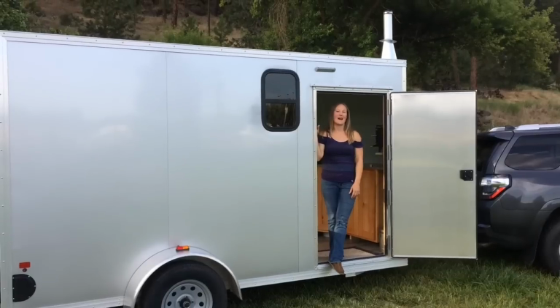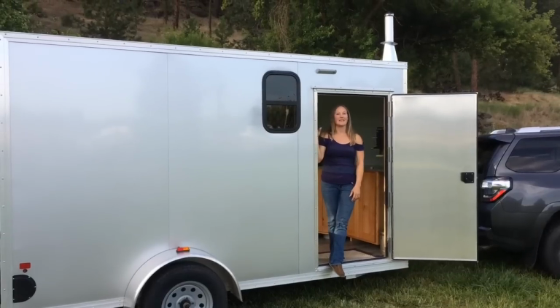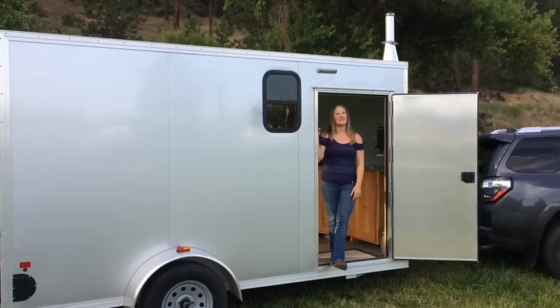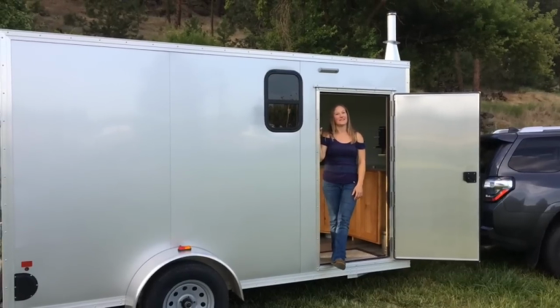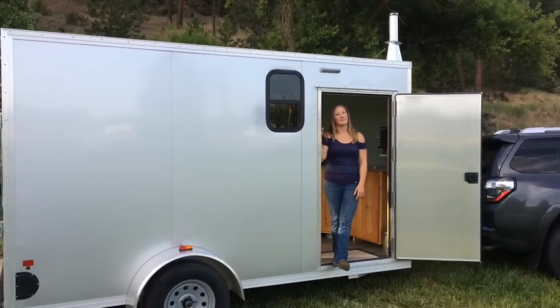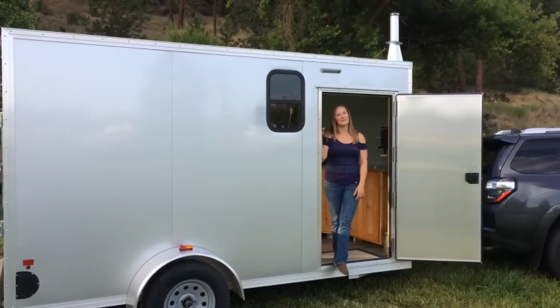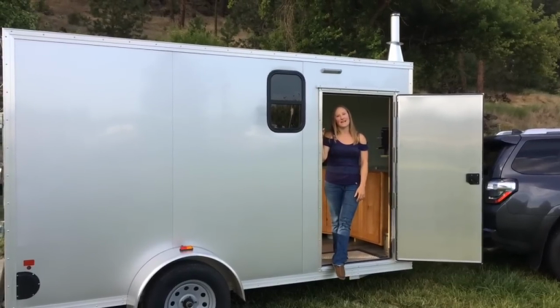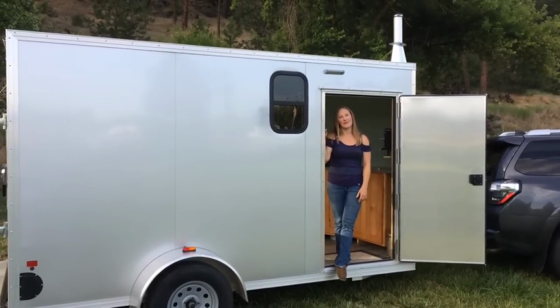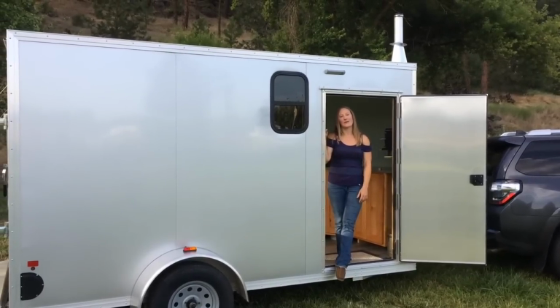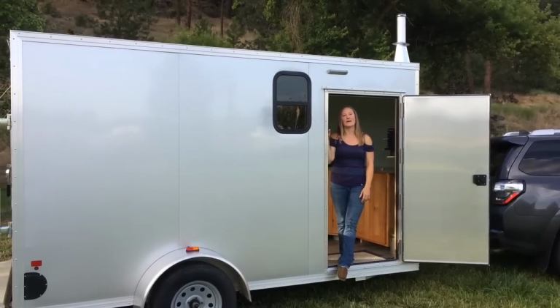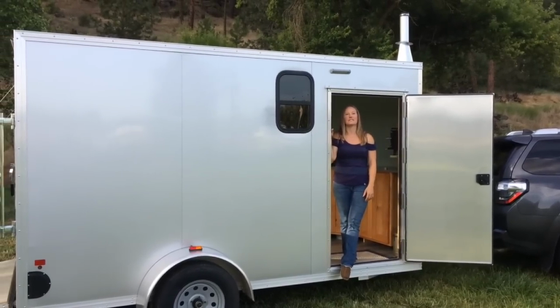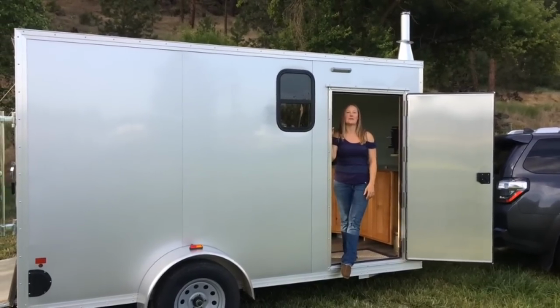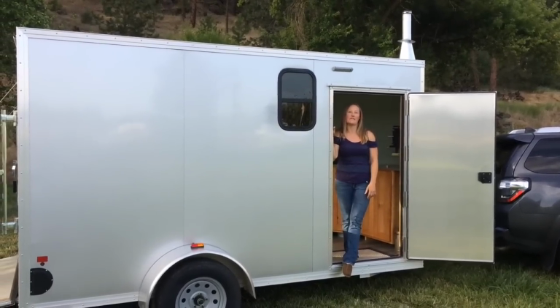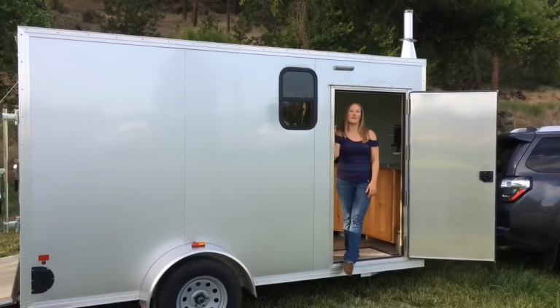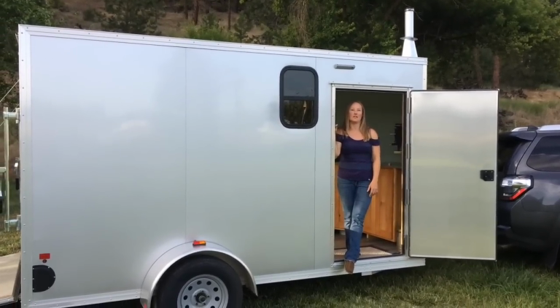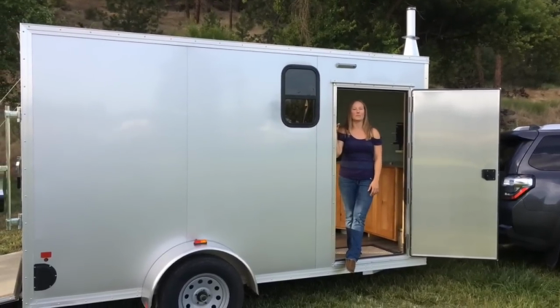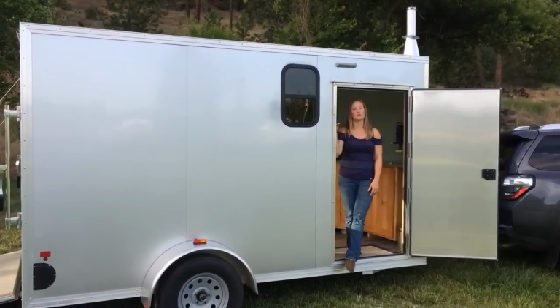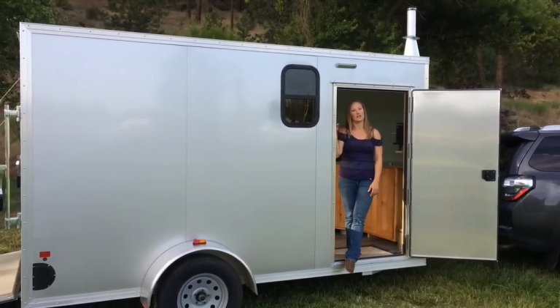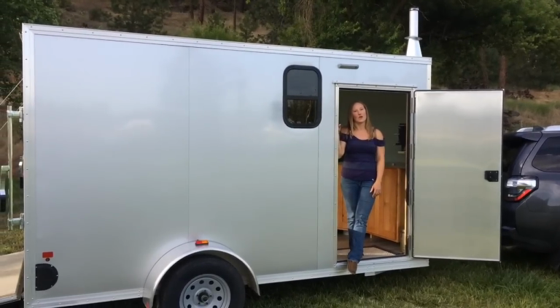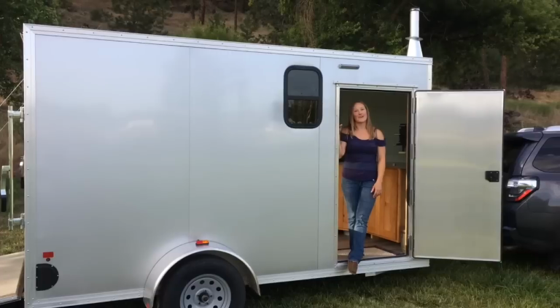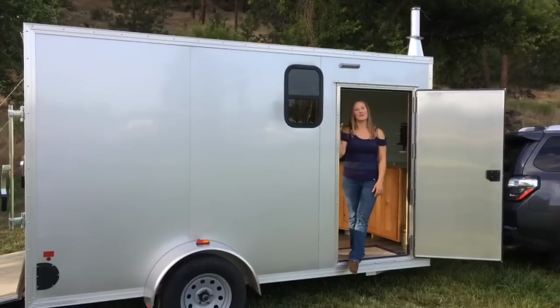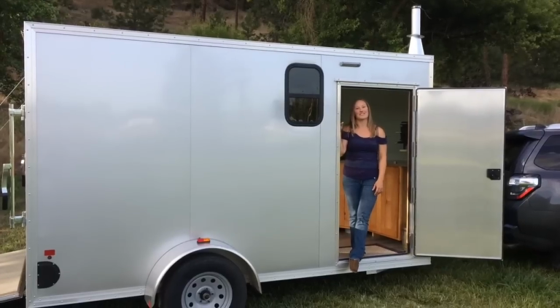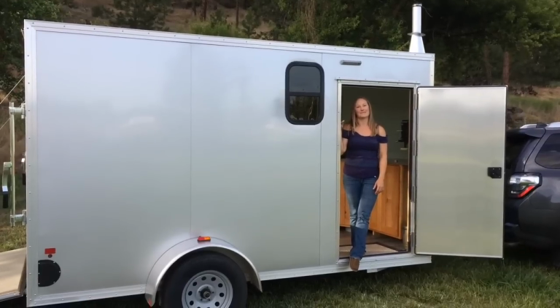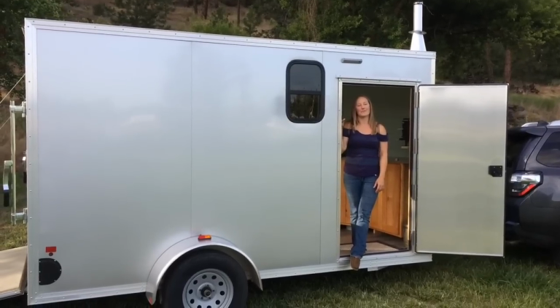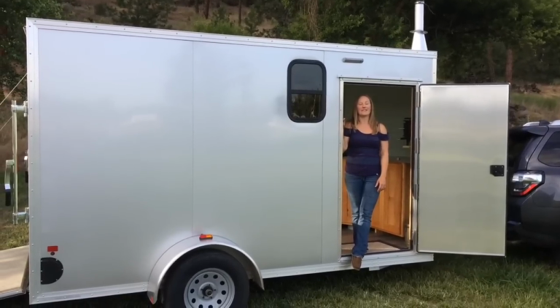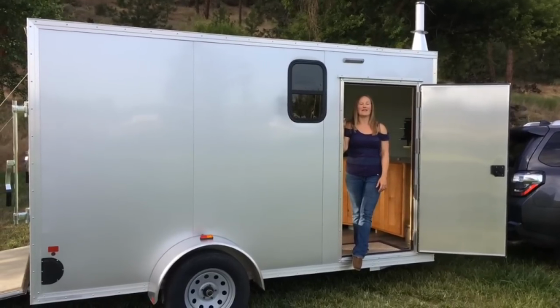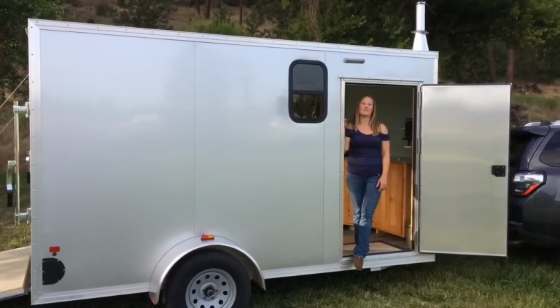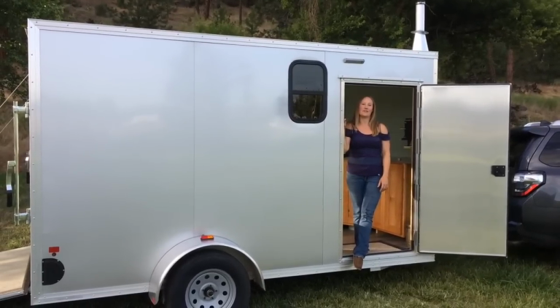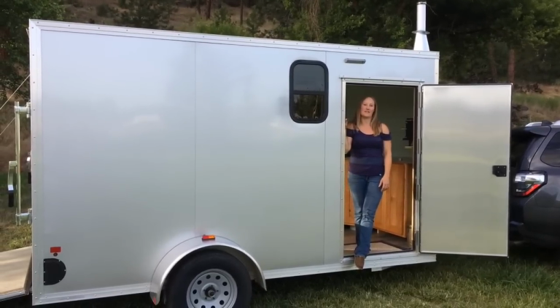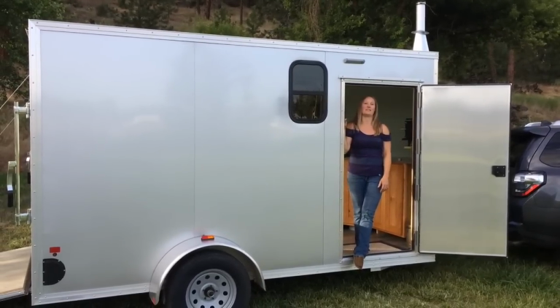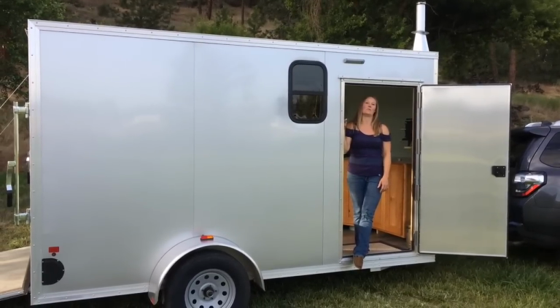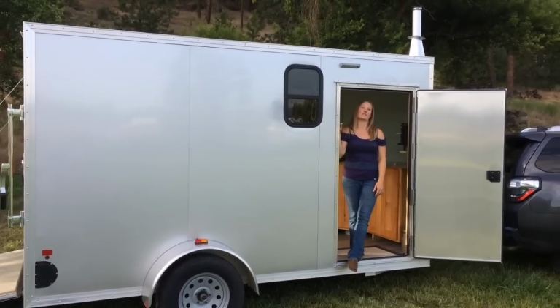Hi, I'm Tiffany. My husband and I made a camper out of a 6 by 12 foot all aluminum cargo trailer. We had a lot of questions while we were building it and afterwards, and figured we'd give you guys a little walk through.